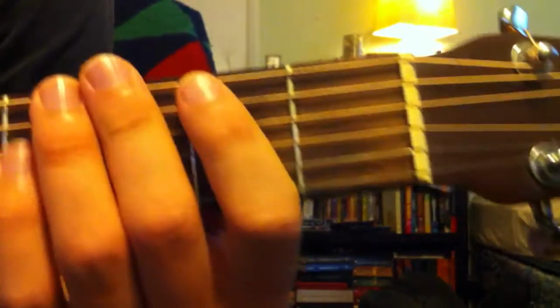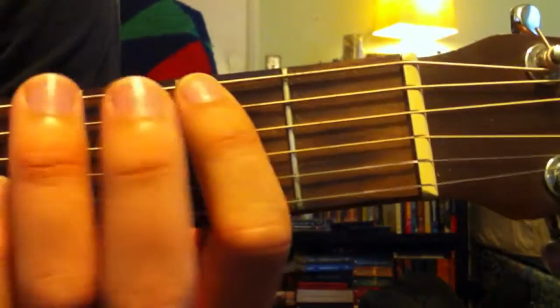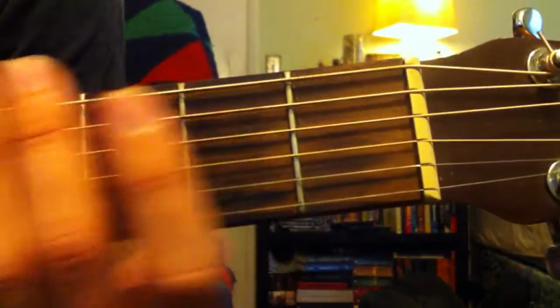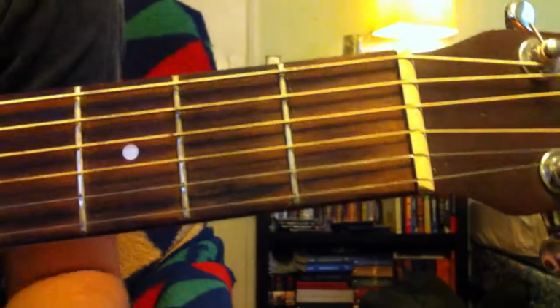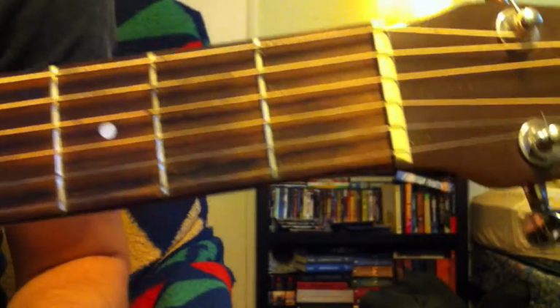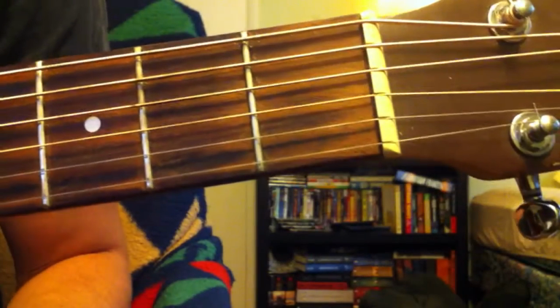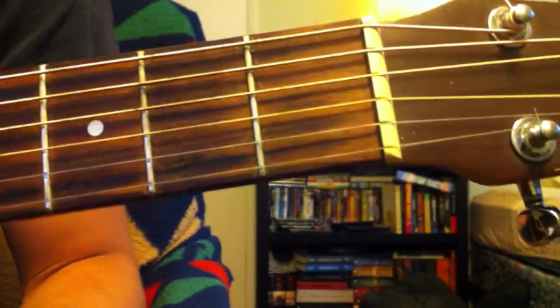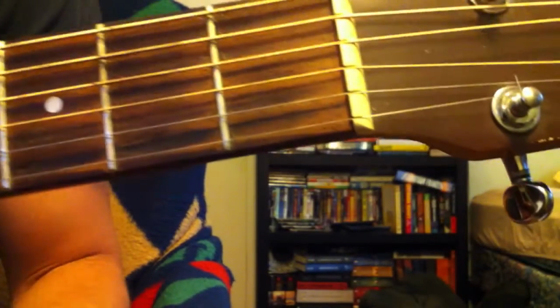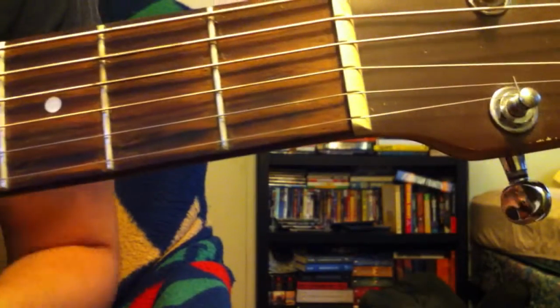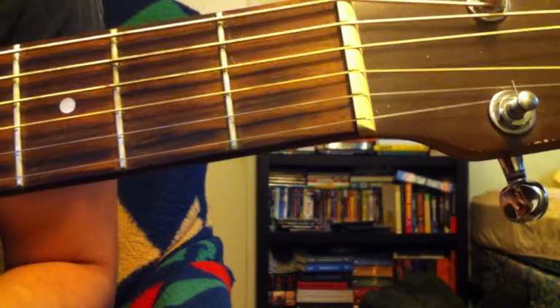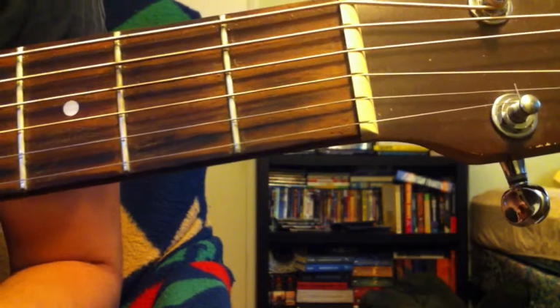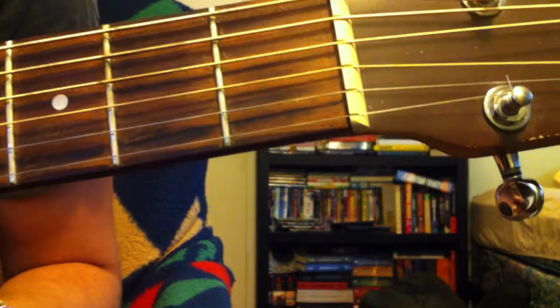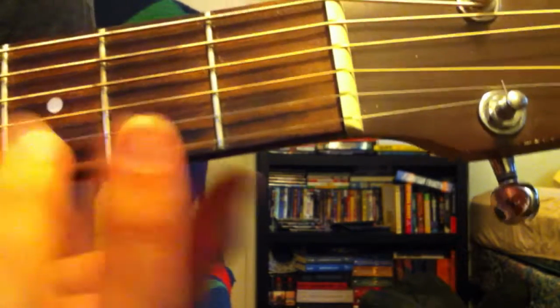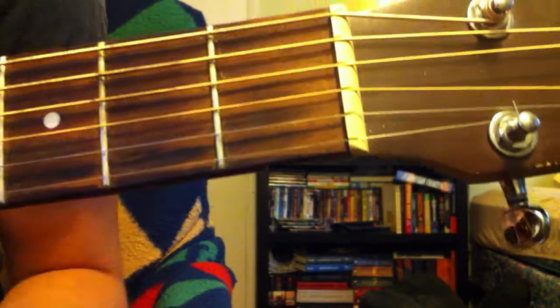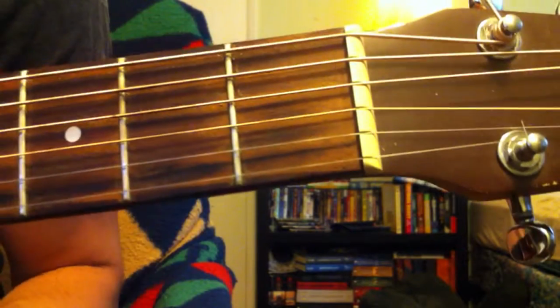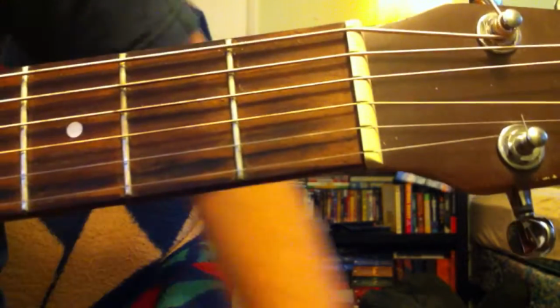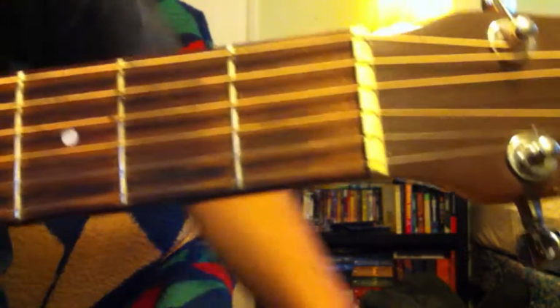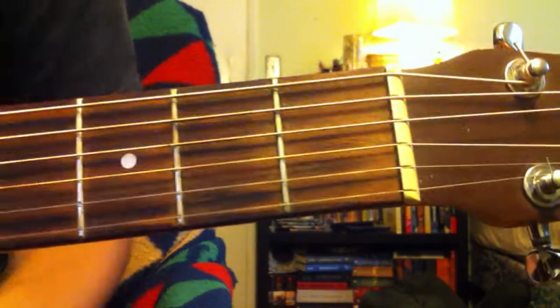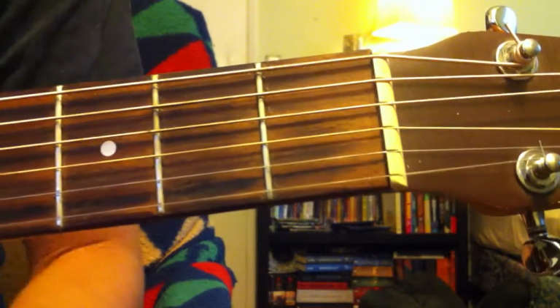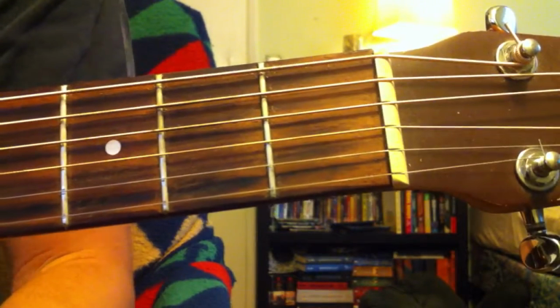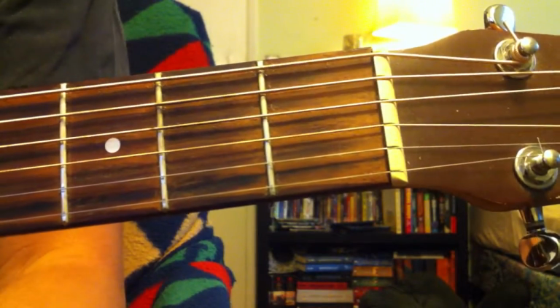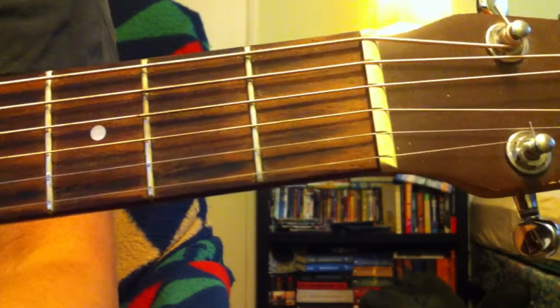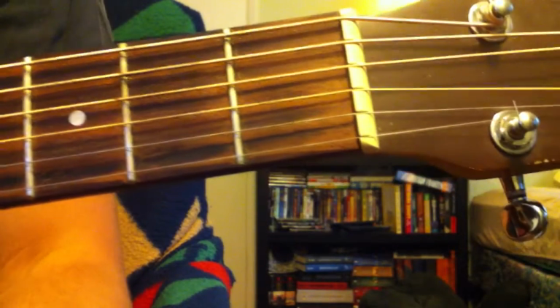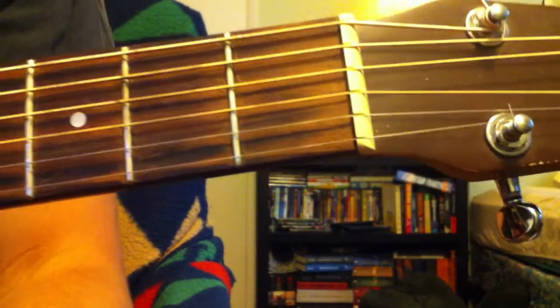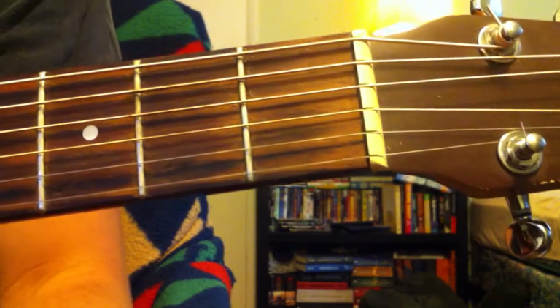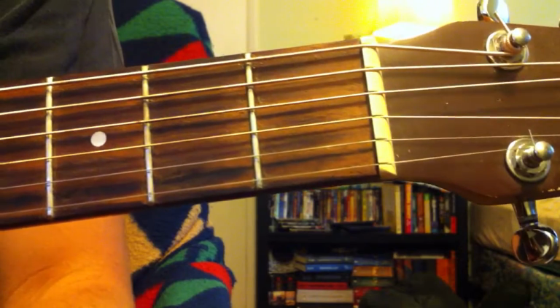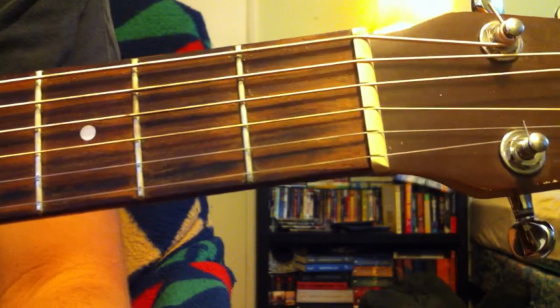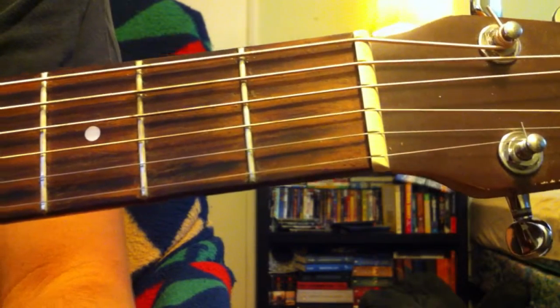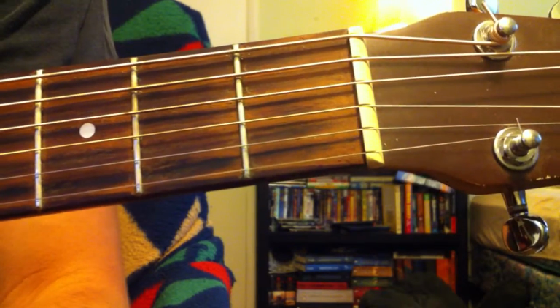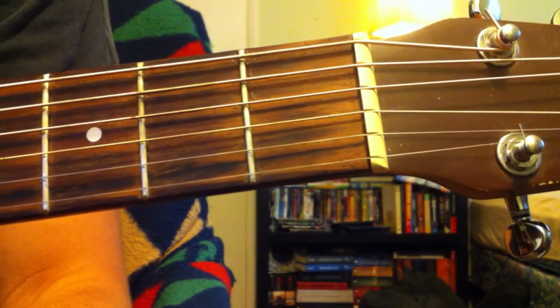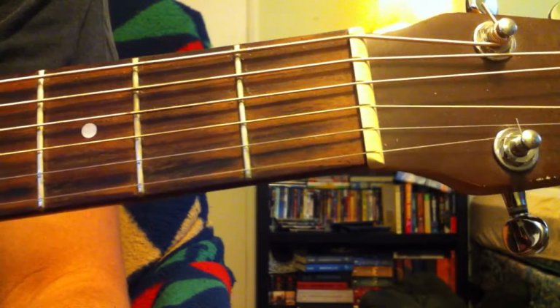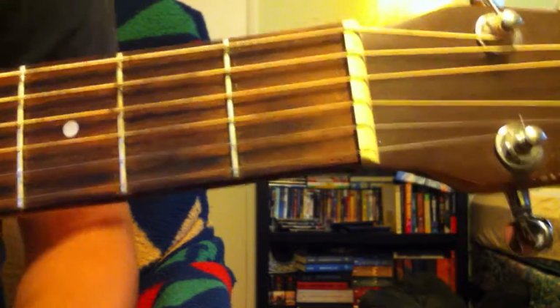Hey guys, Tim J here. Today I'm going to be teaching how to play a song called Faith by George Michael. The song has three basic parts — there are two variations on the verse and then there's a breakdown that he does.